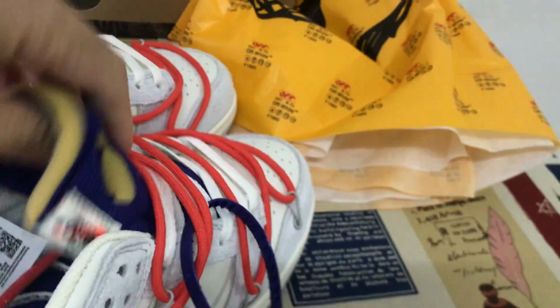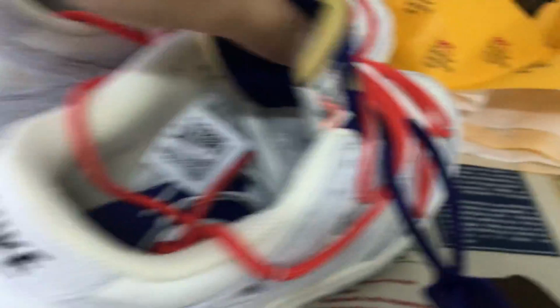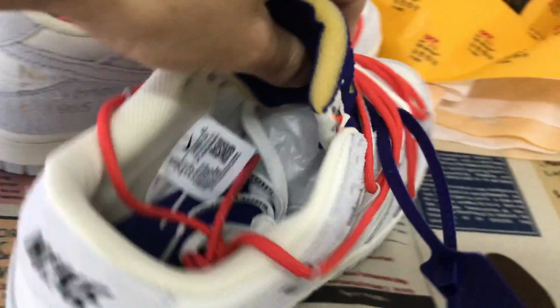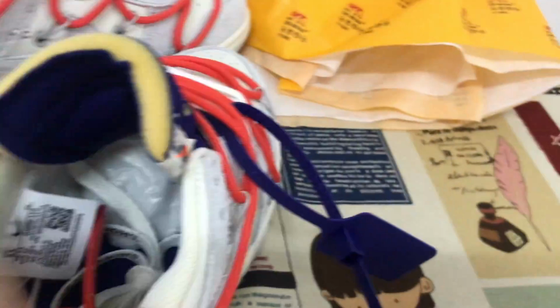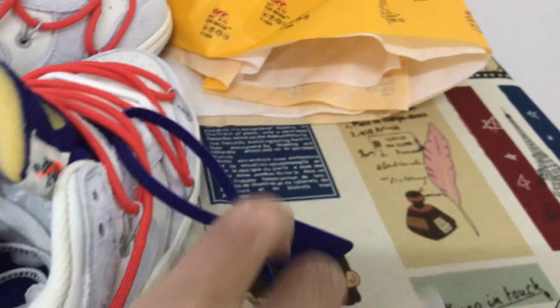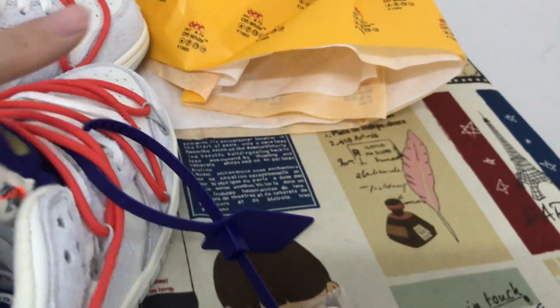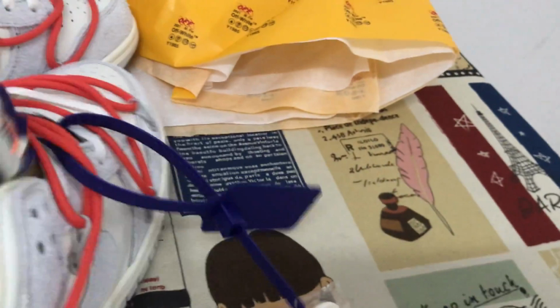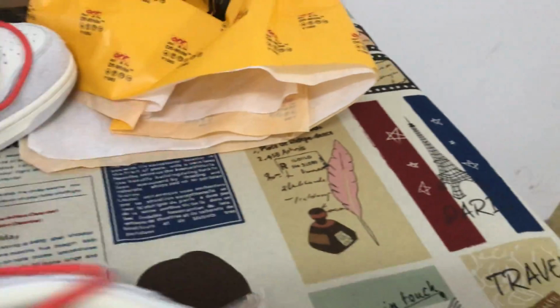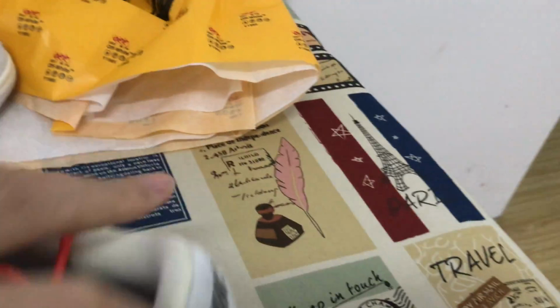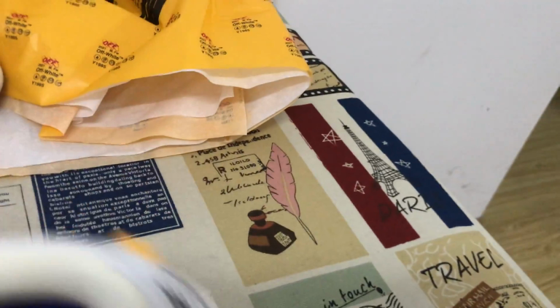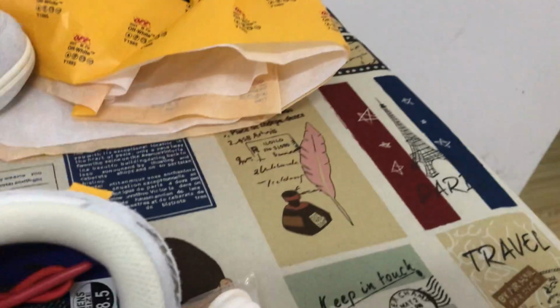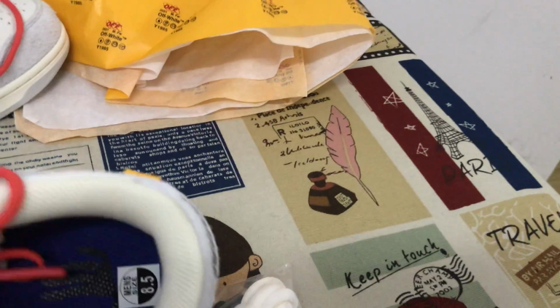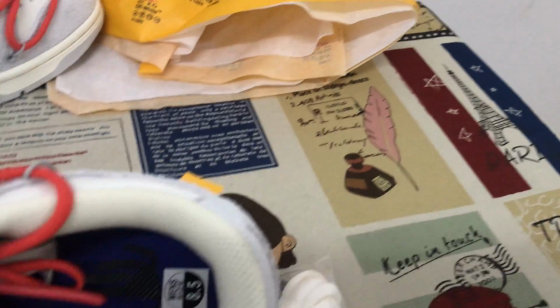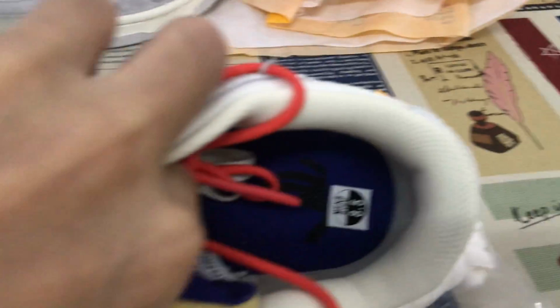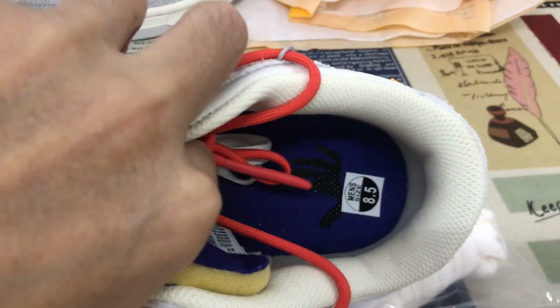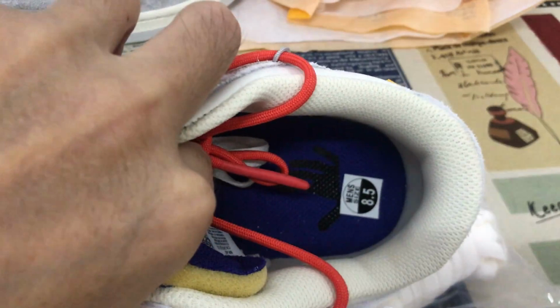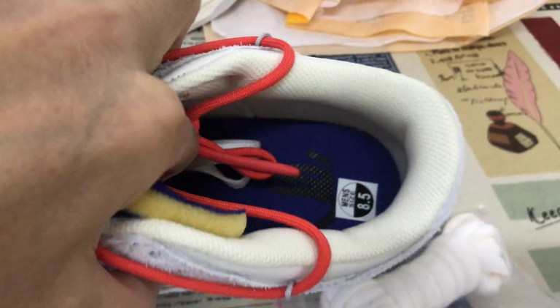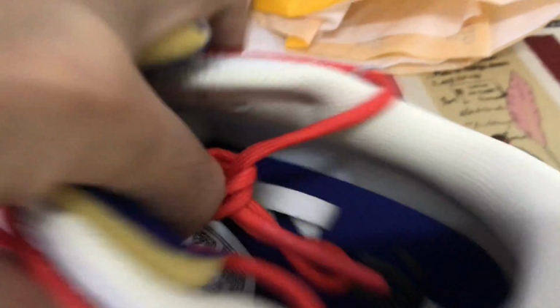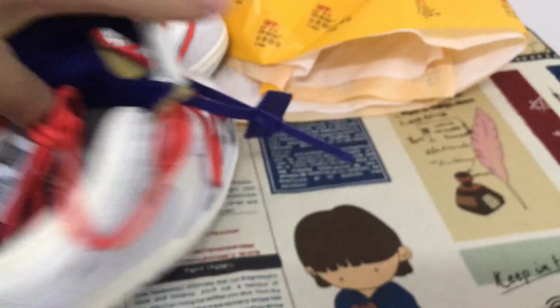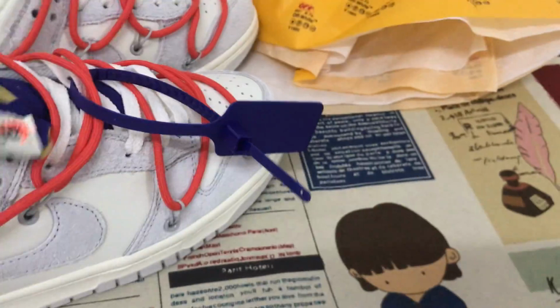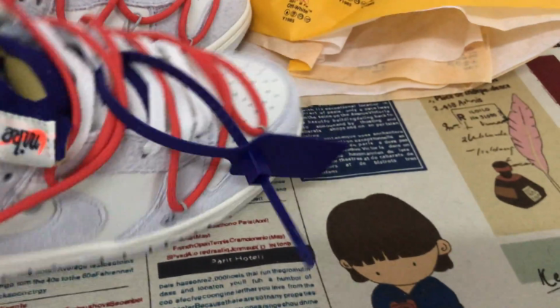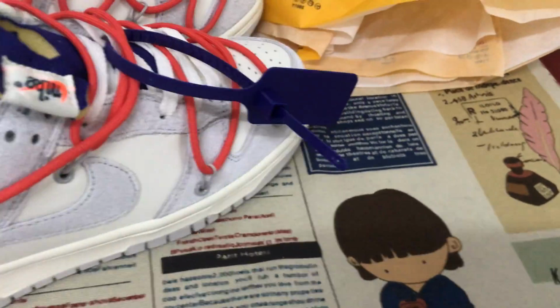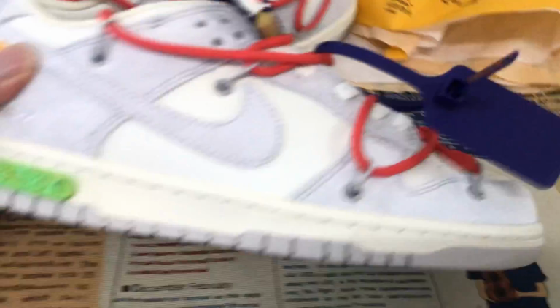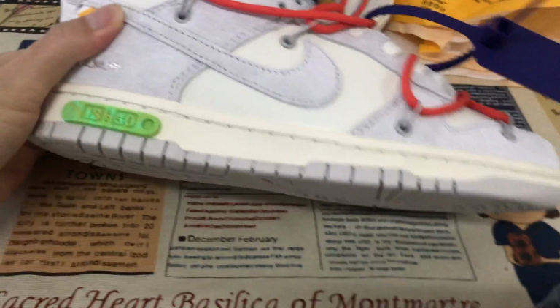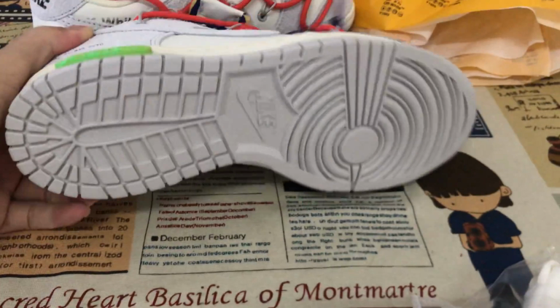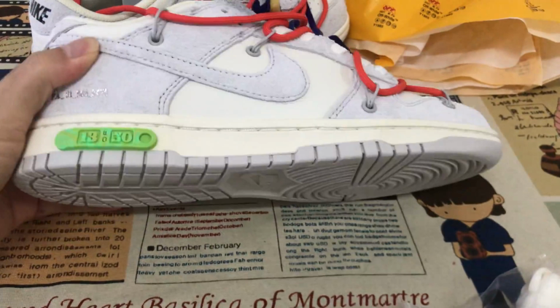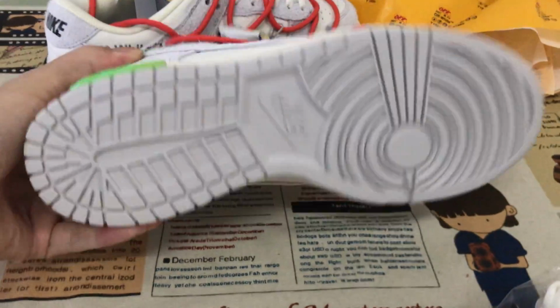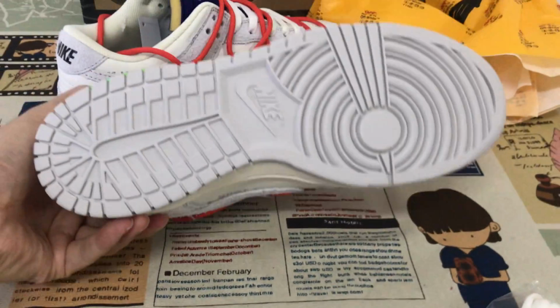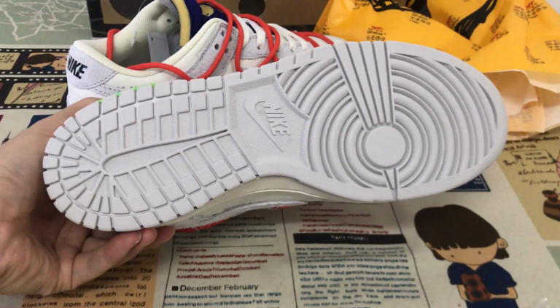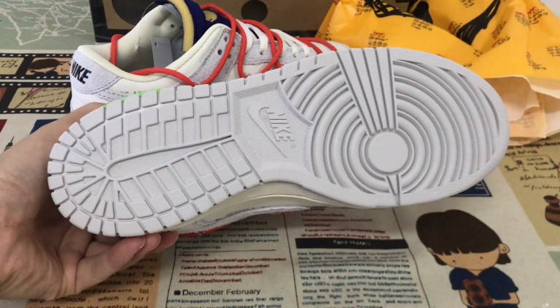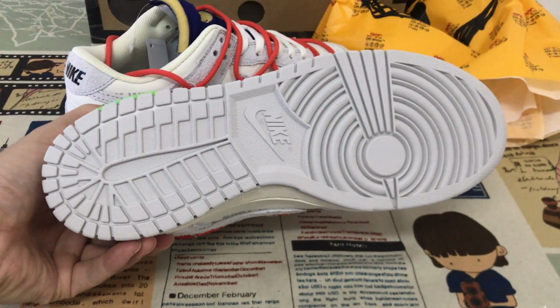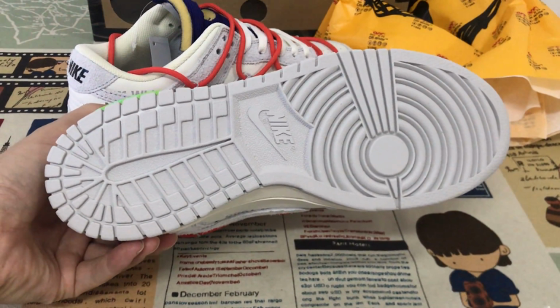Gray color lining and the blue inner sew. Gray sidewall and gray rubber also.